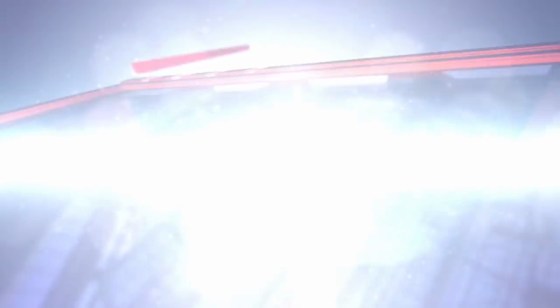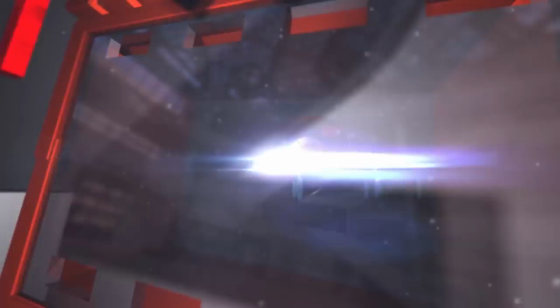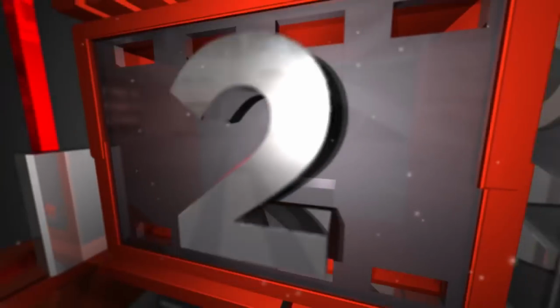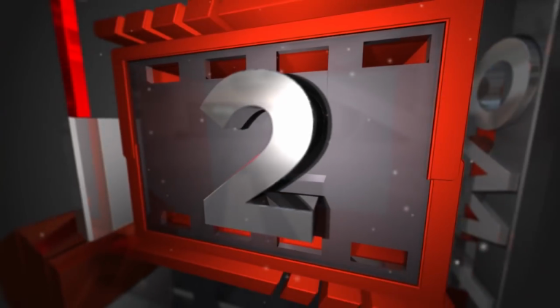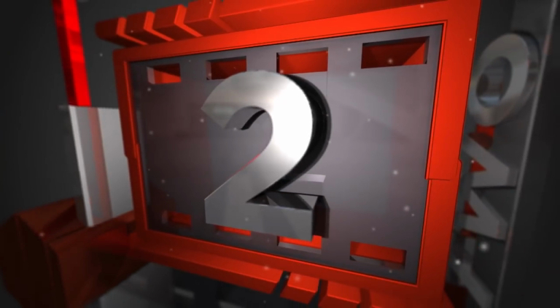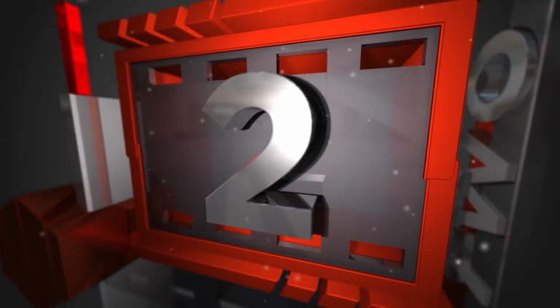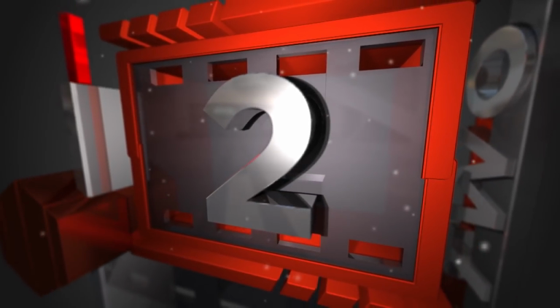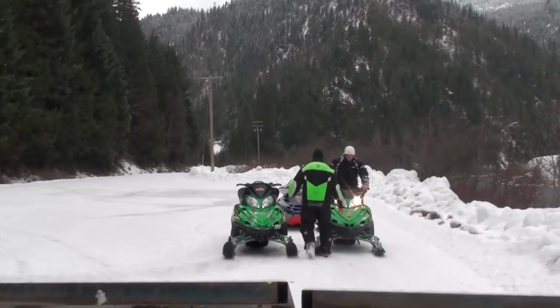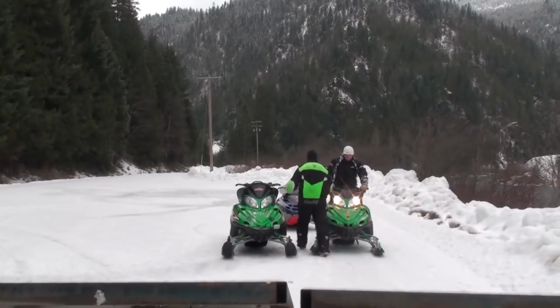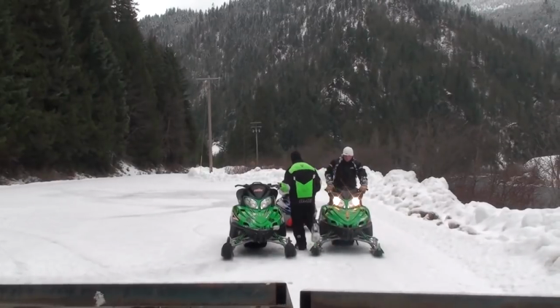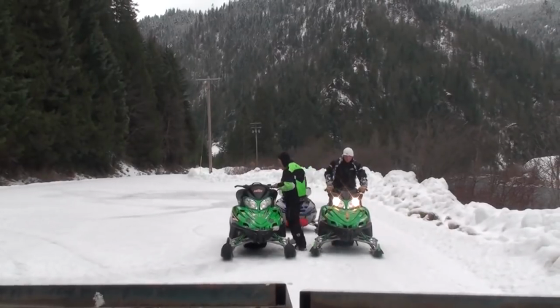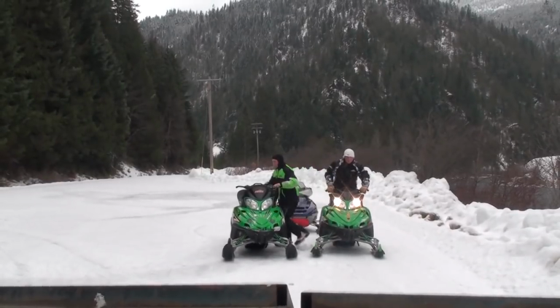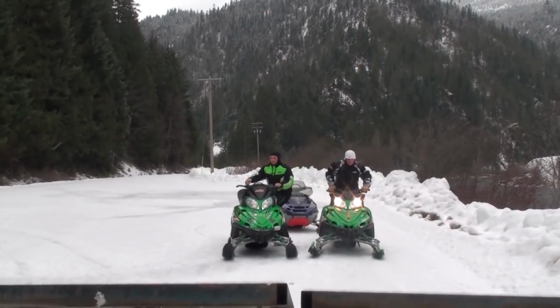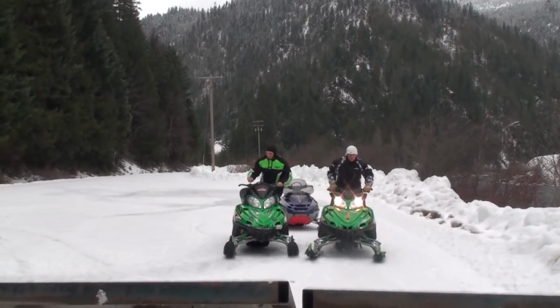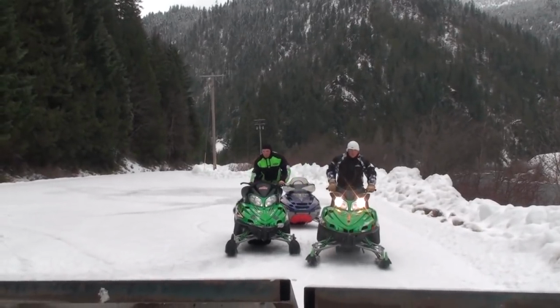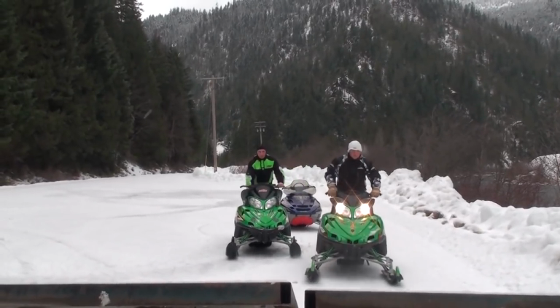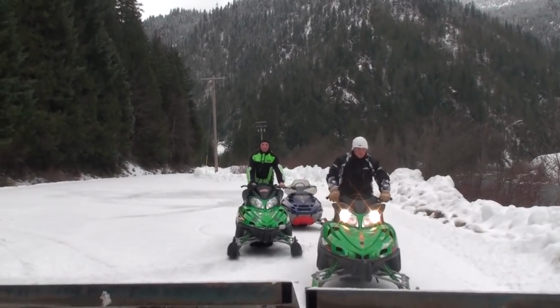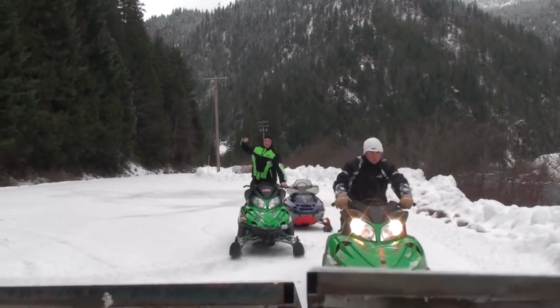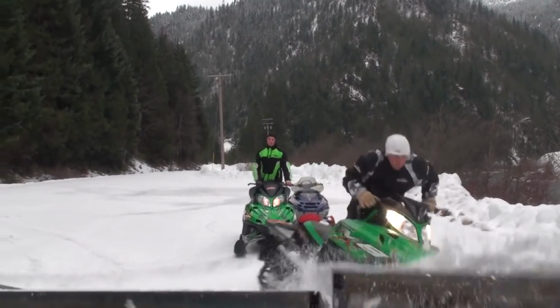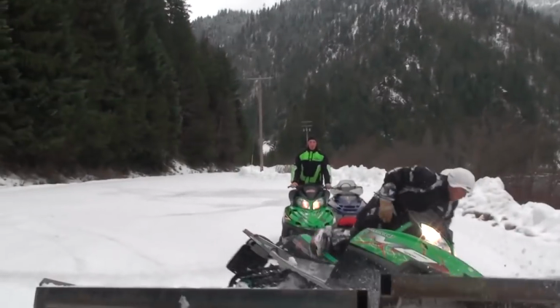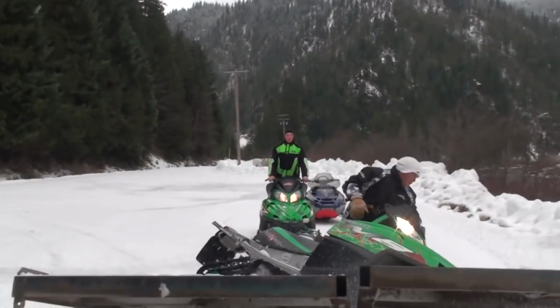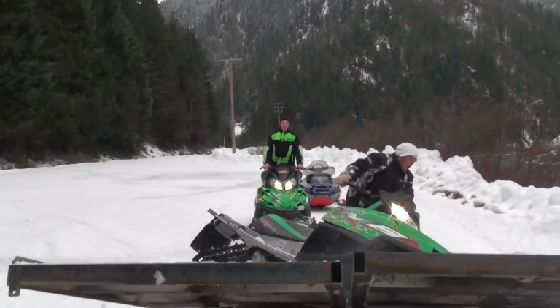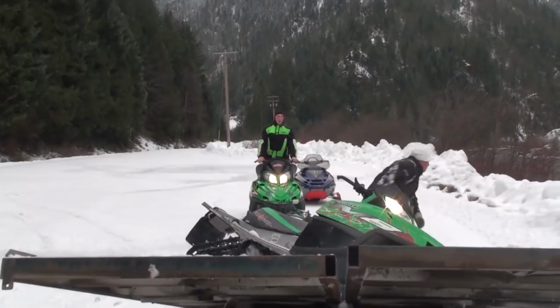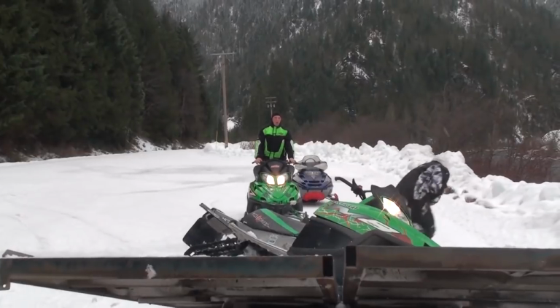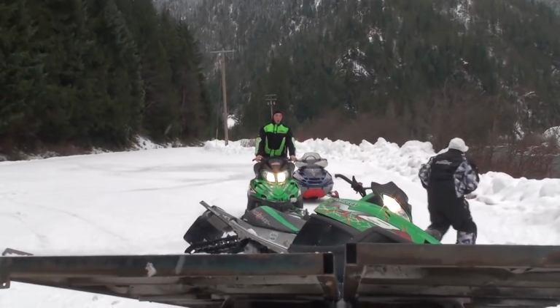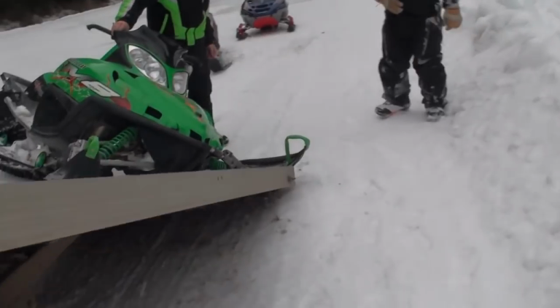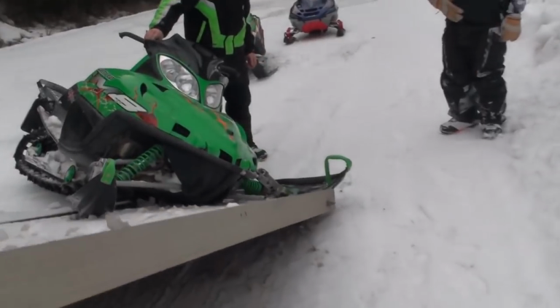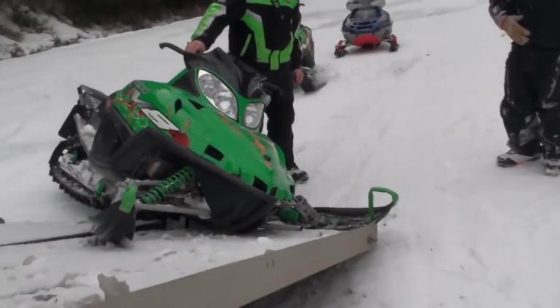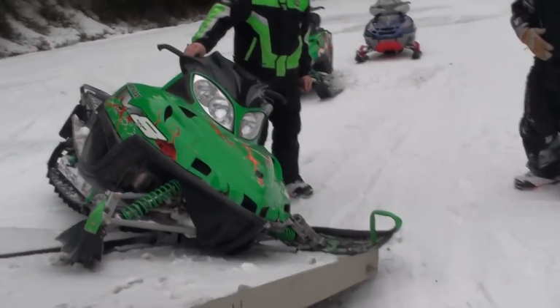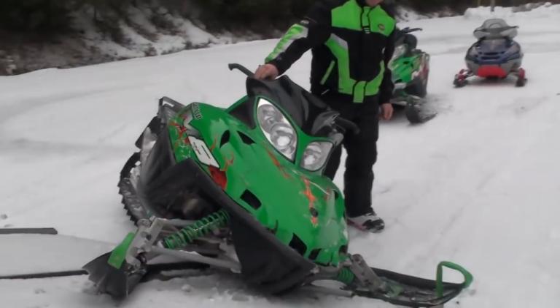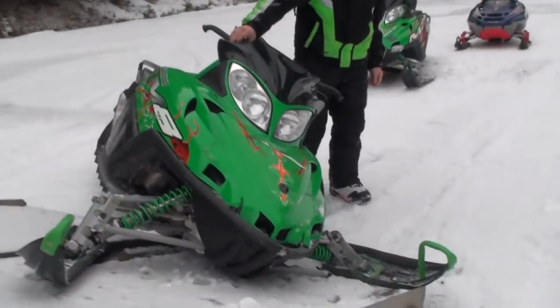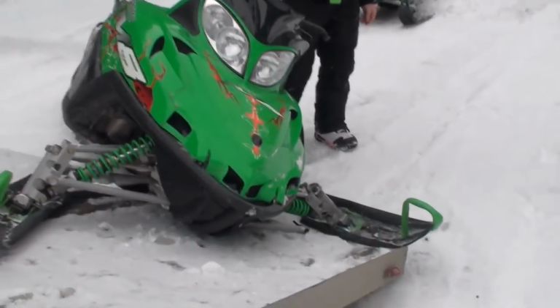Number 2 is a snowmobile rider that's going to load his snowmobile onto the trailer, and then this happens. It doesn't look that bad from this angle, but once the camera cruises around, it ain't good.